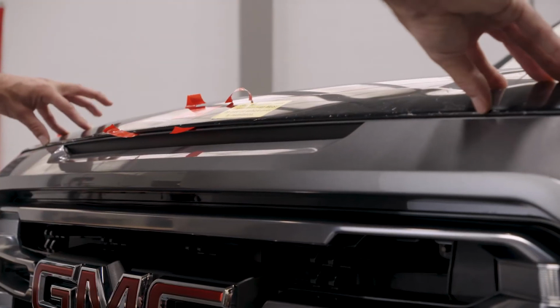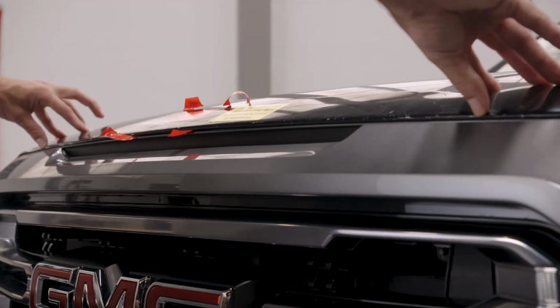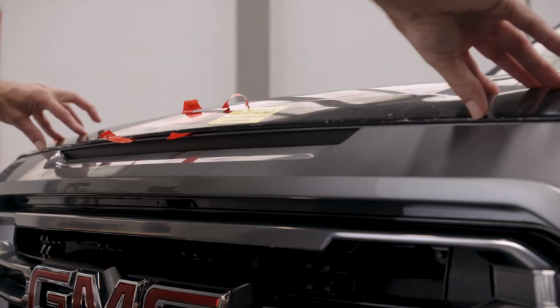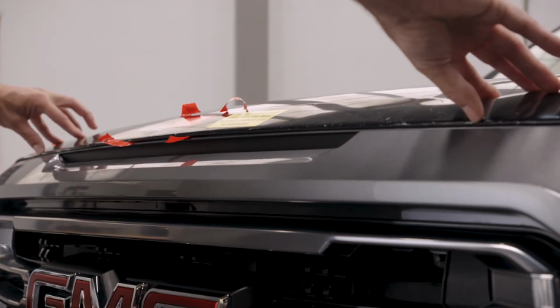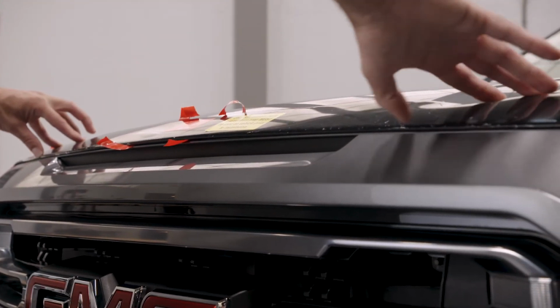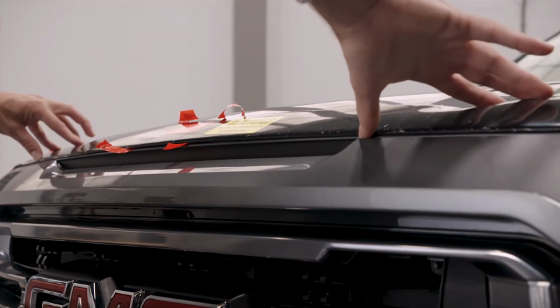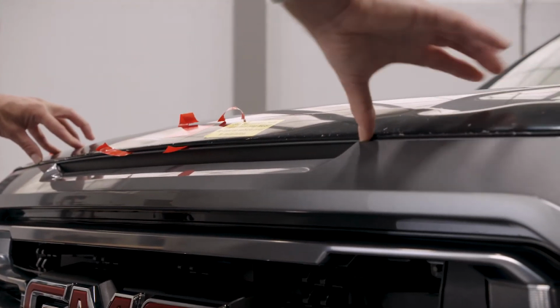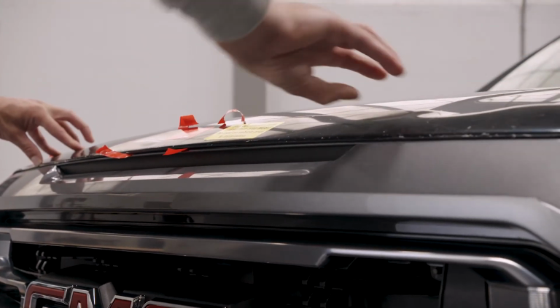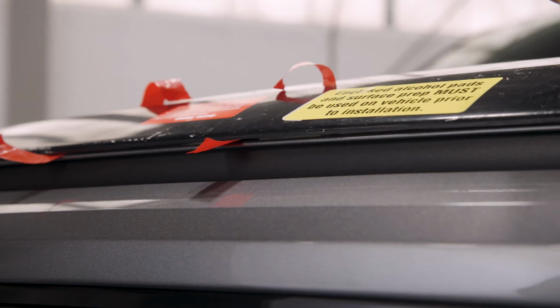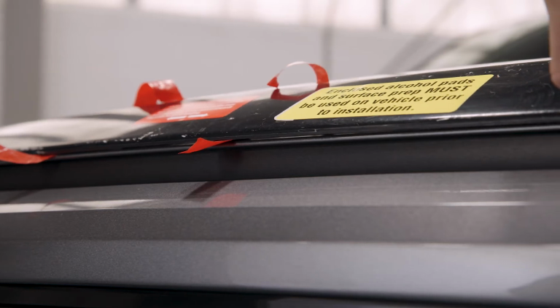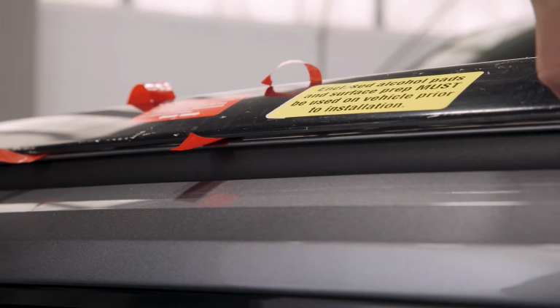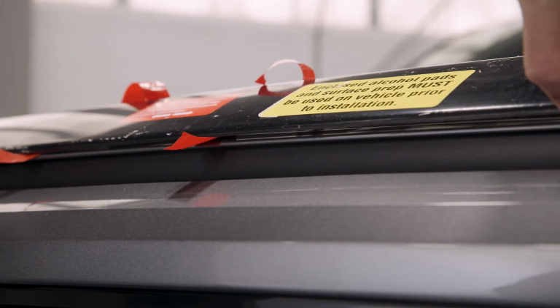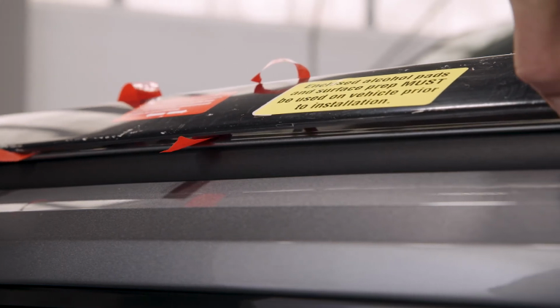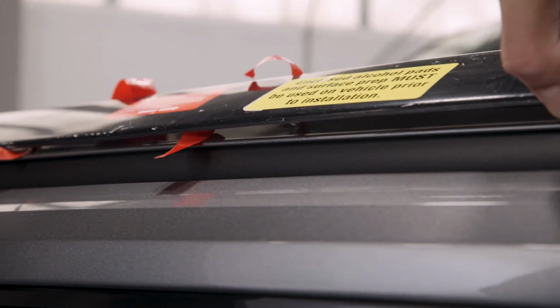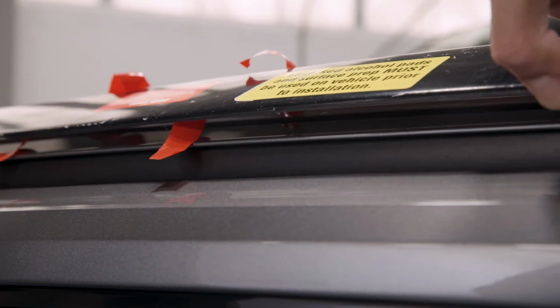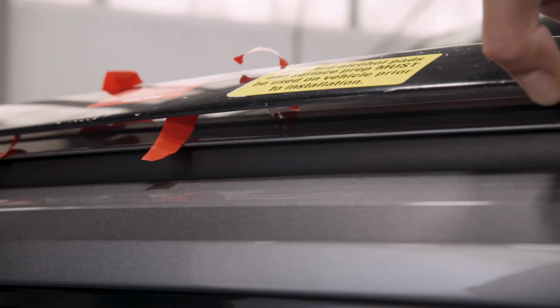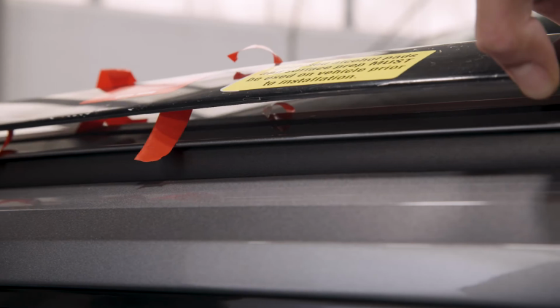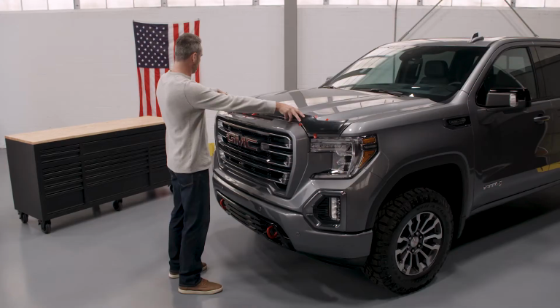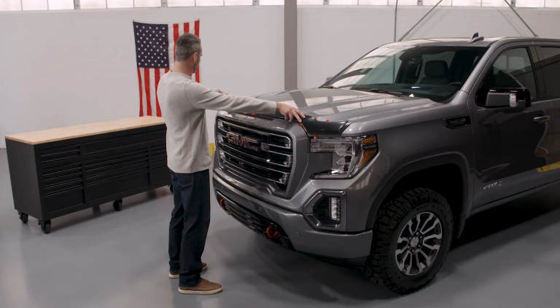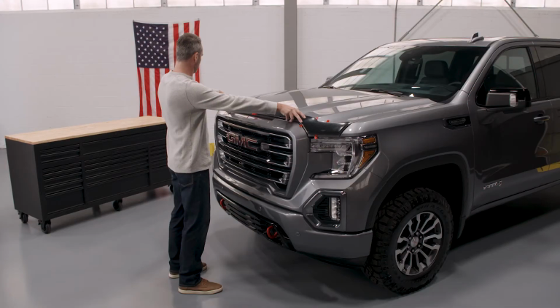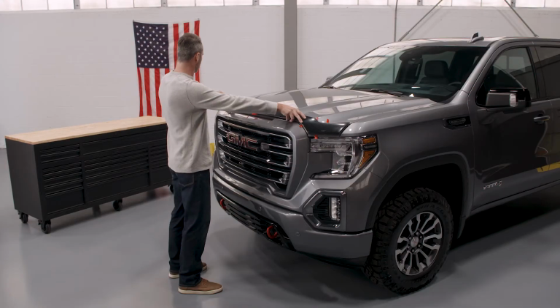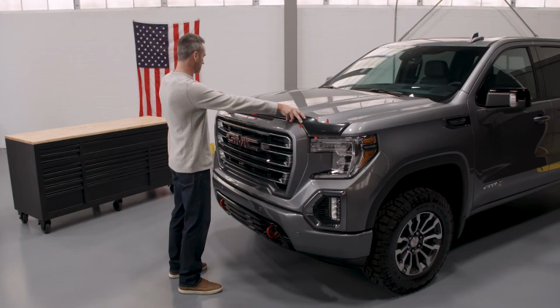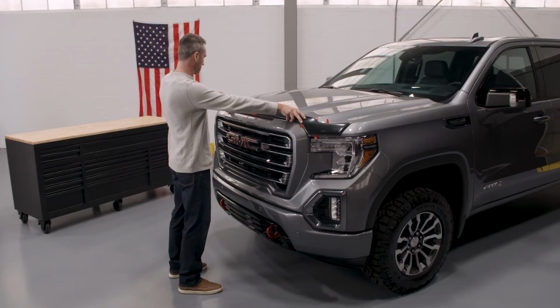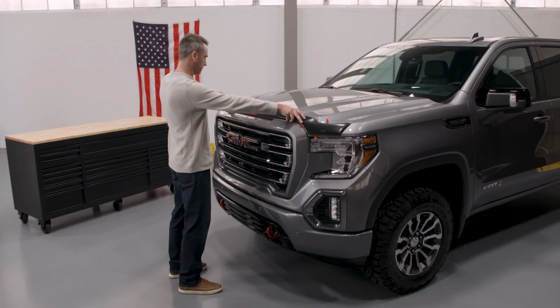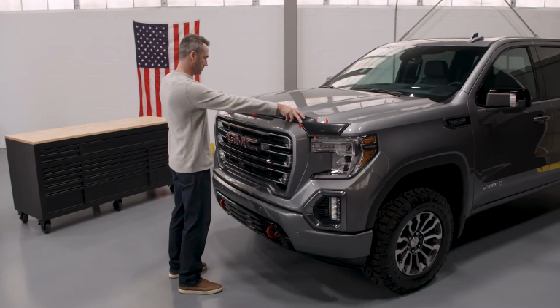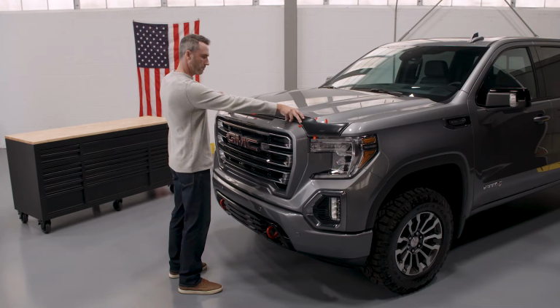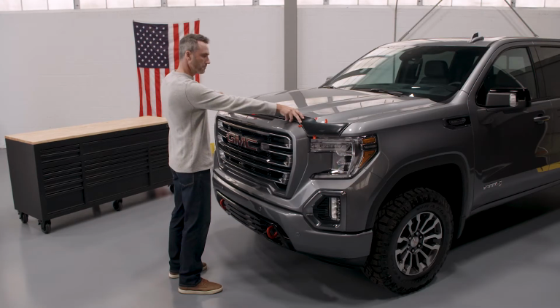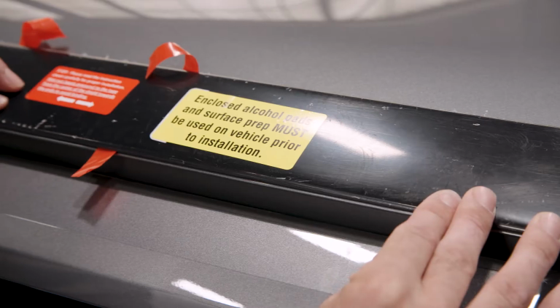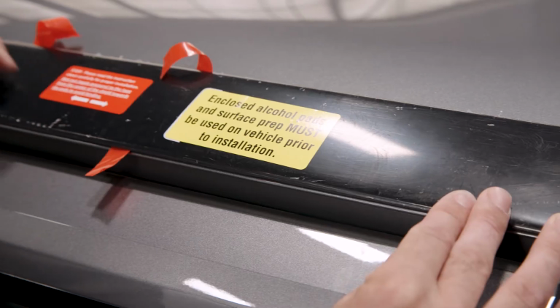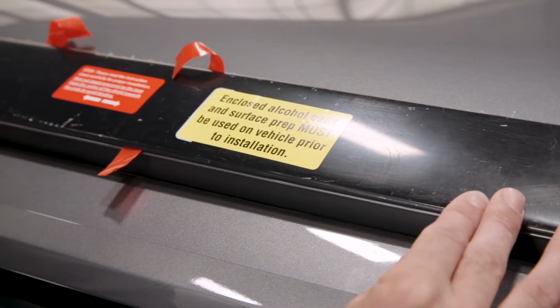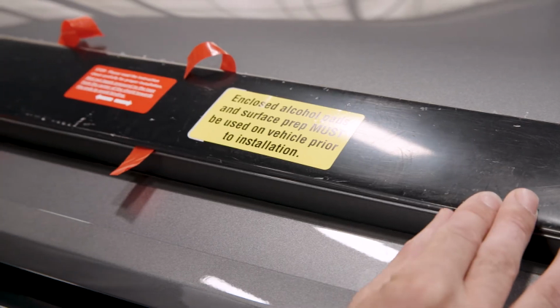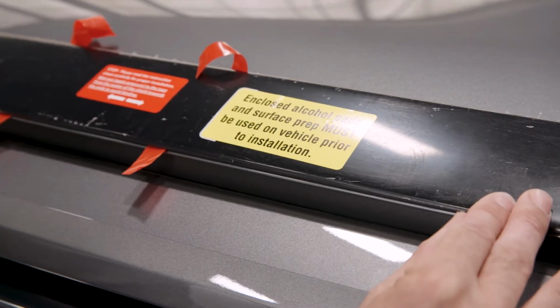Inspect the placement of the AeroSkin. Make adjustments as necessary. Proceed to the next step only after confirming the AeroSkin is properly located.